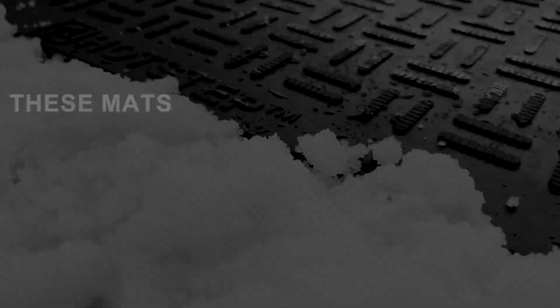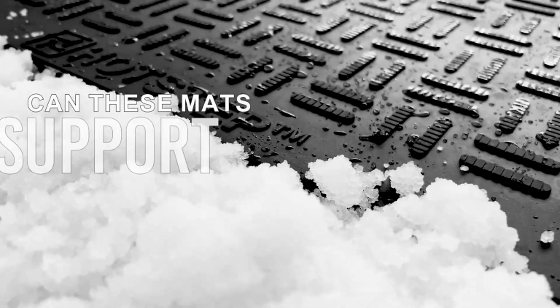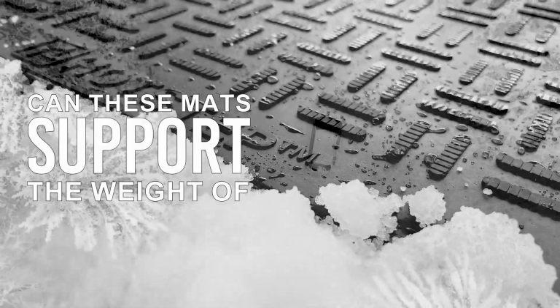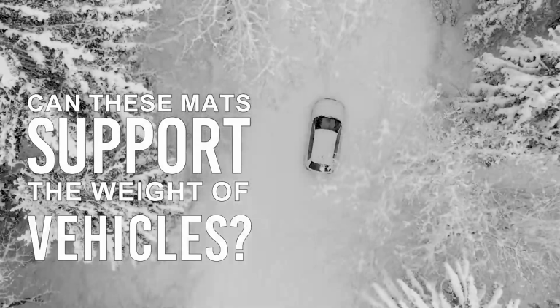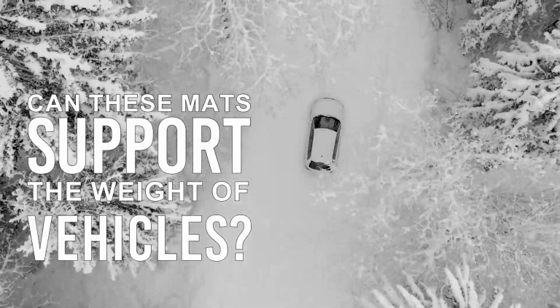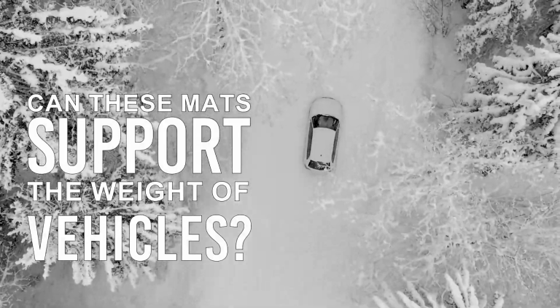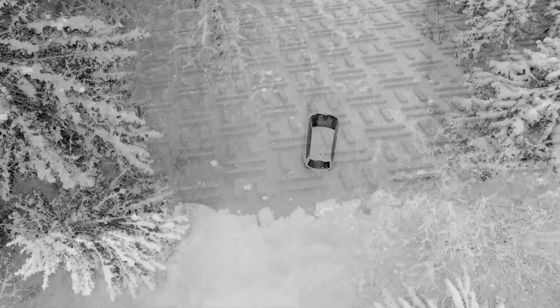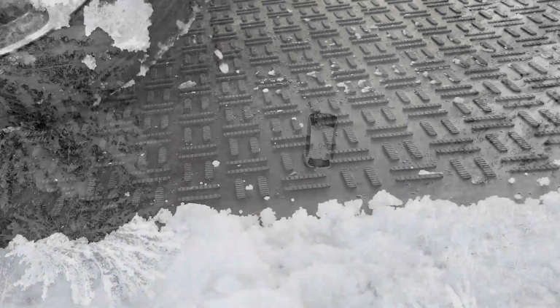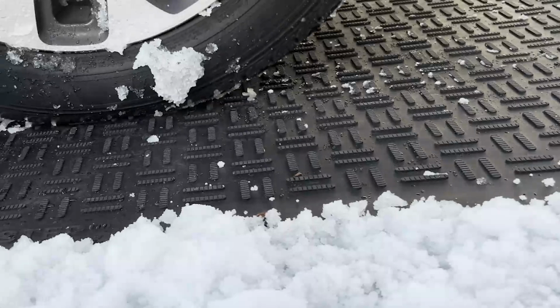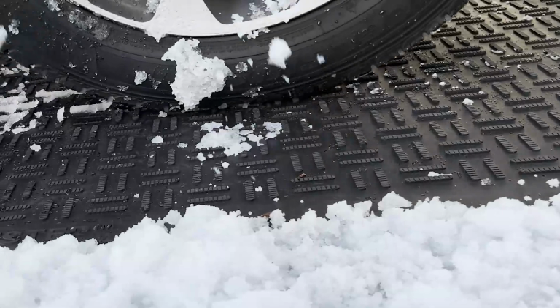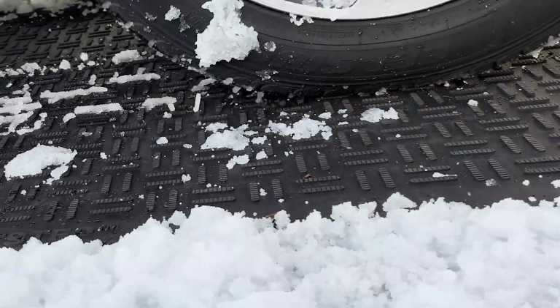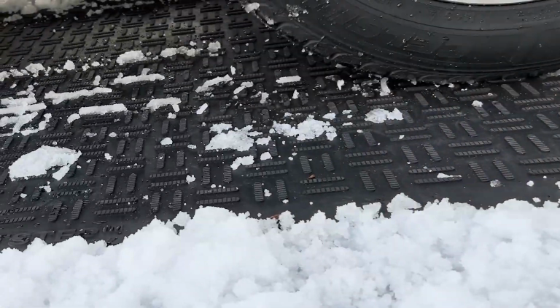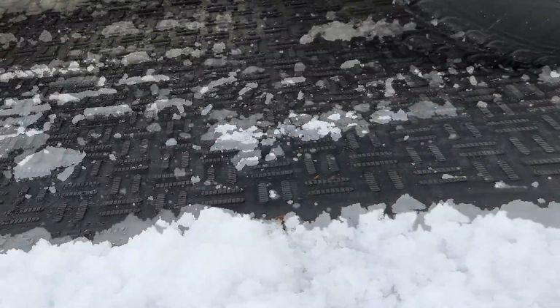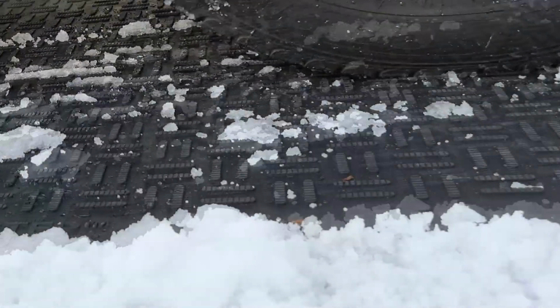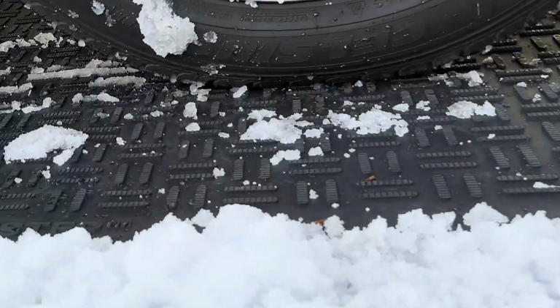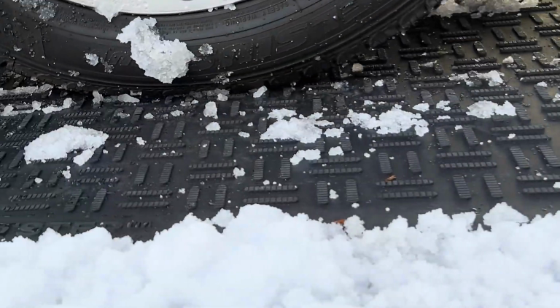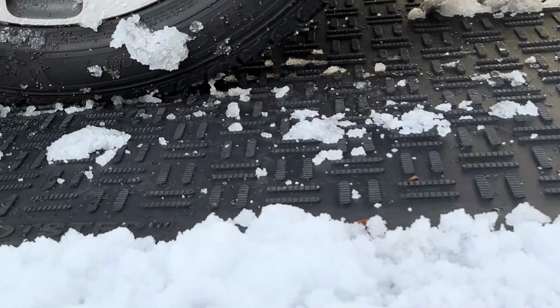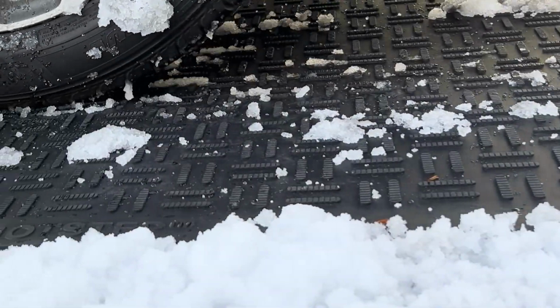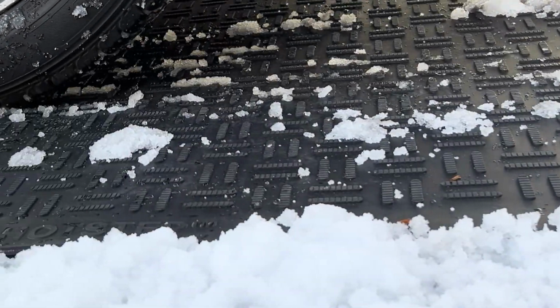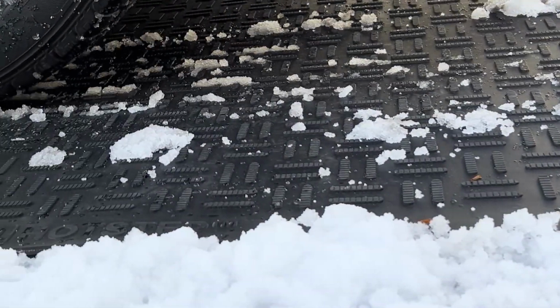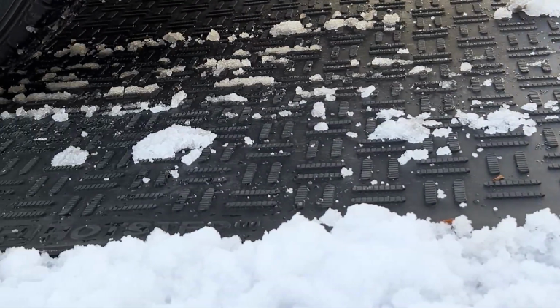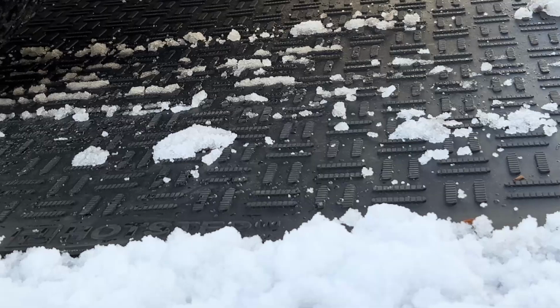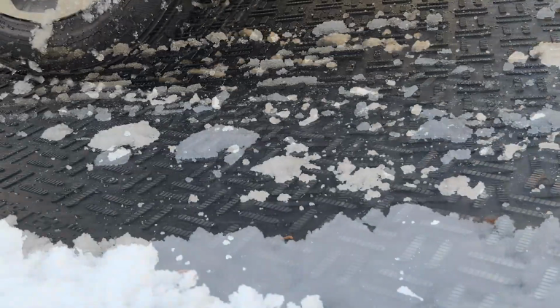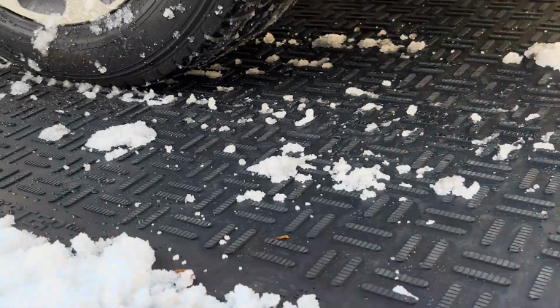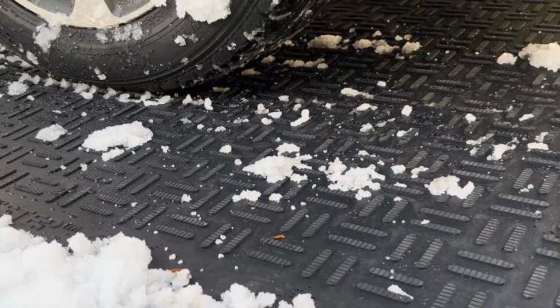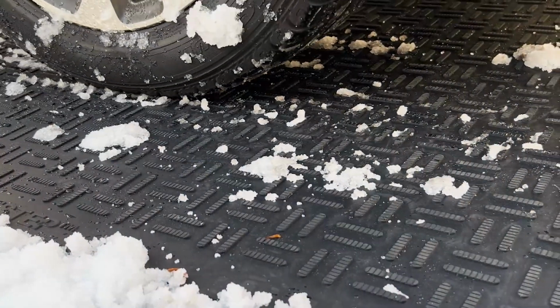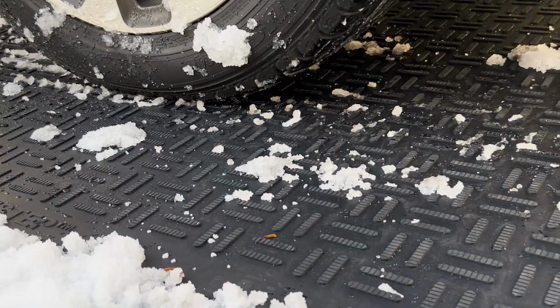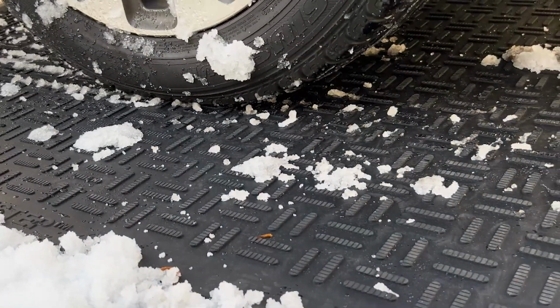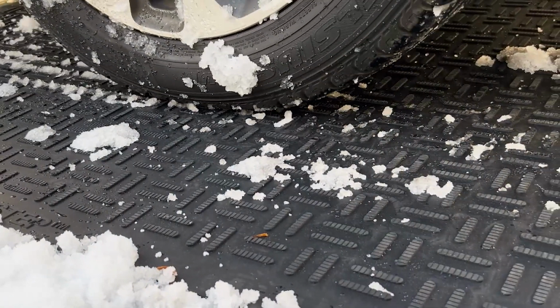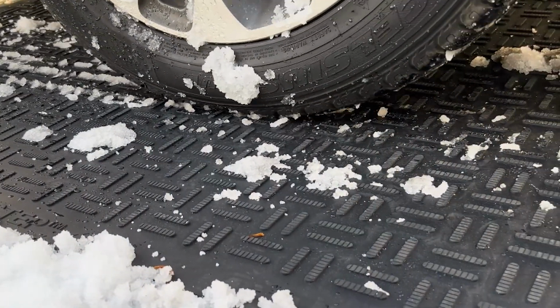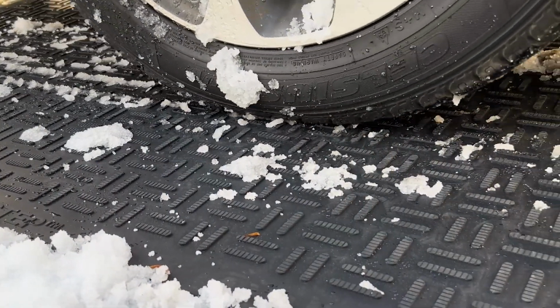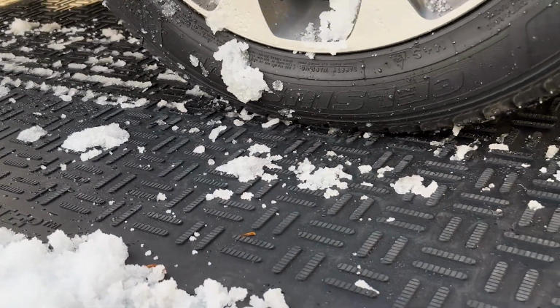Can these mats support the weight of vehicles? Absolutely. Hot step mats are designed to support car weight, providing durable protection for your entrance or driveway. You can trust that they won't buckle under pressure, making them a reliable addition to your winter toolkit.